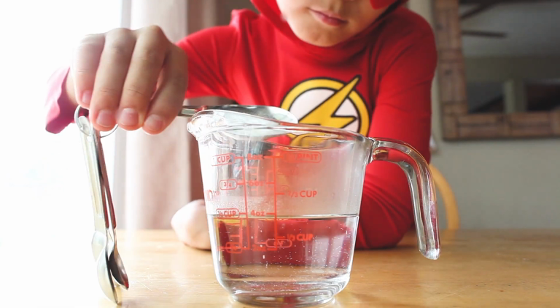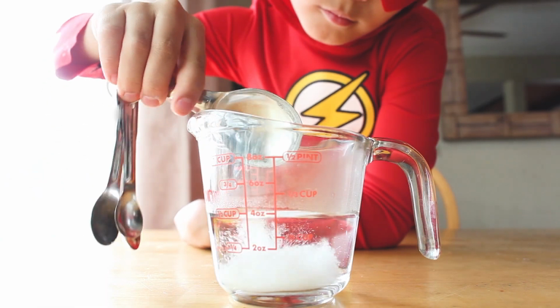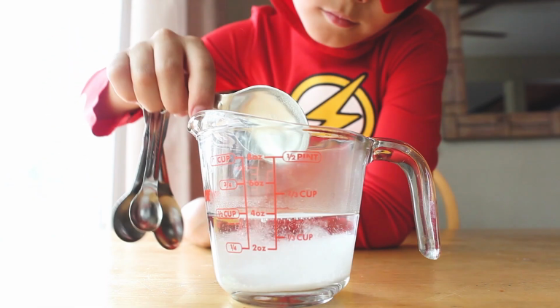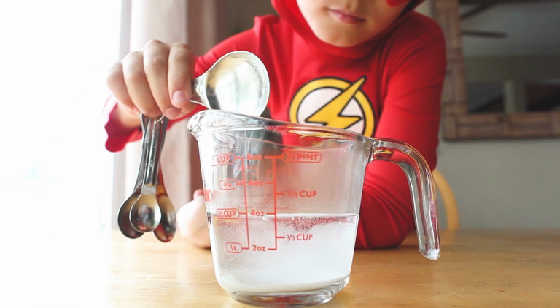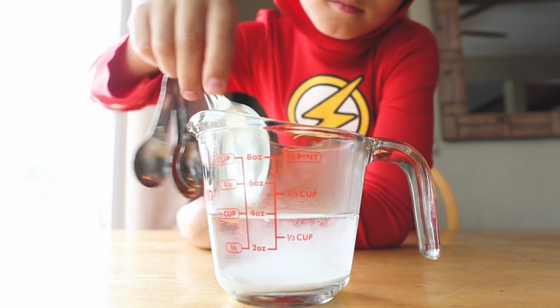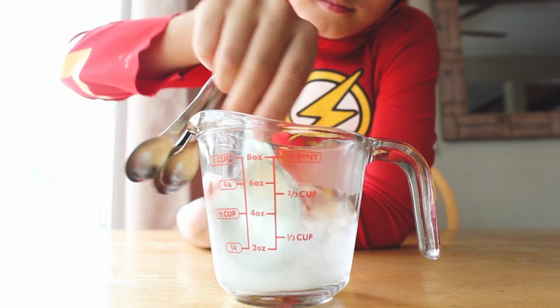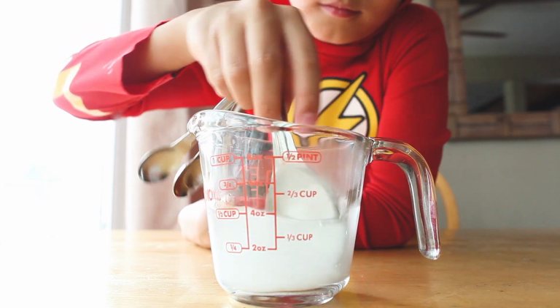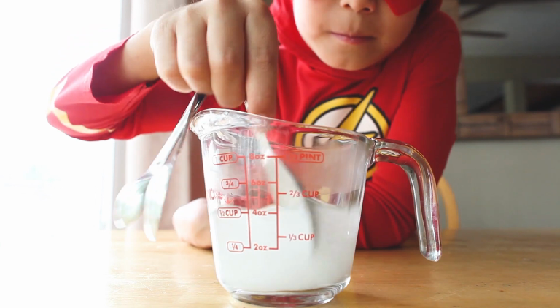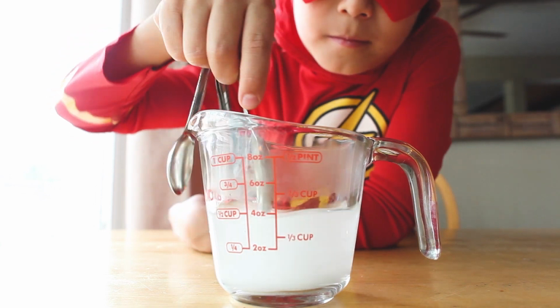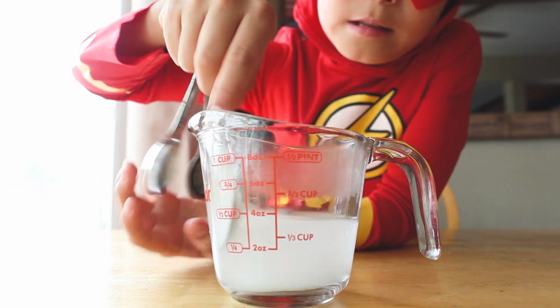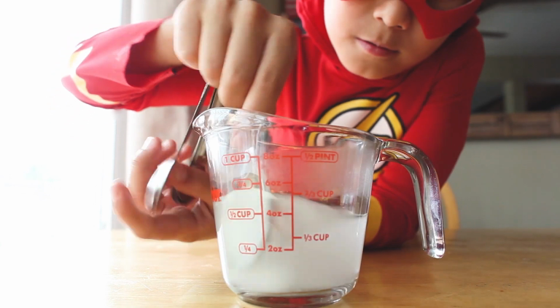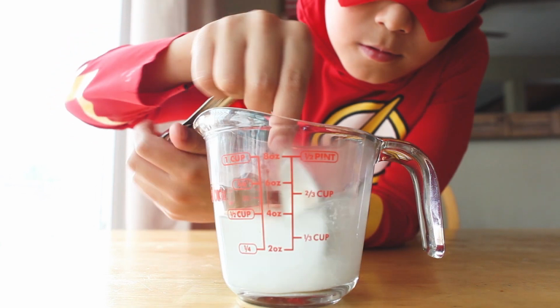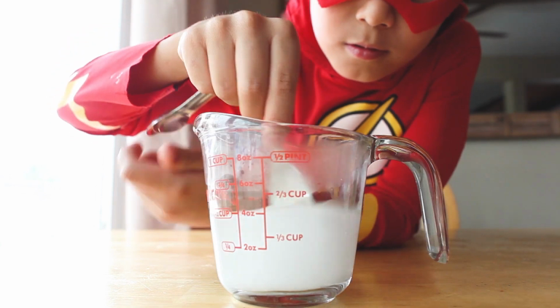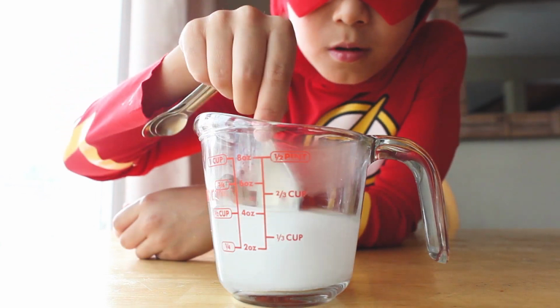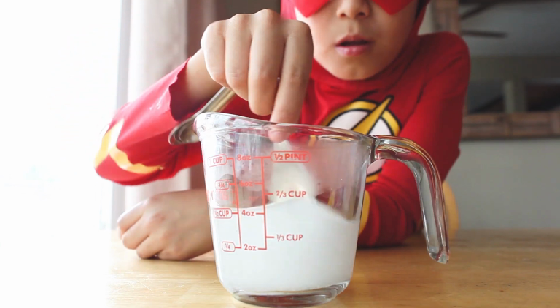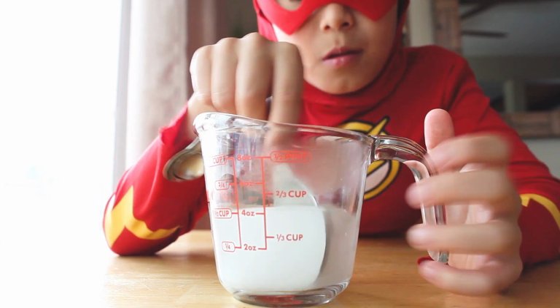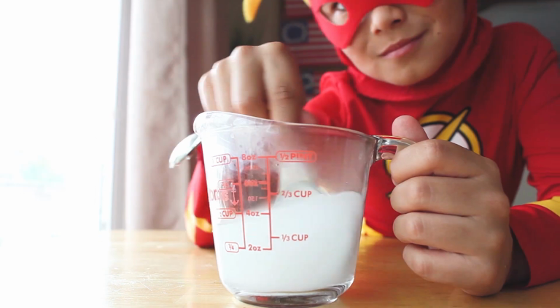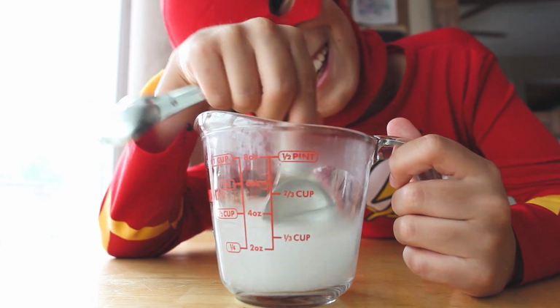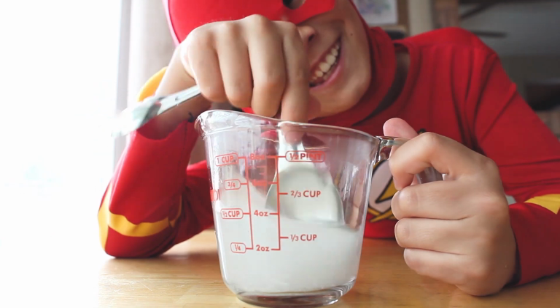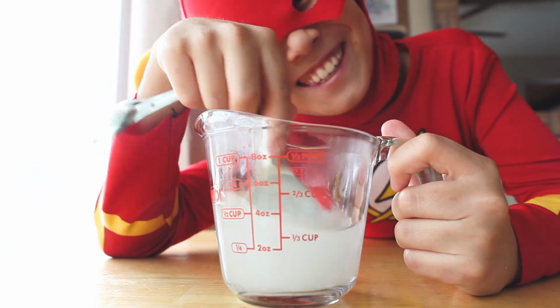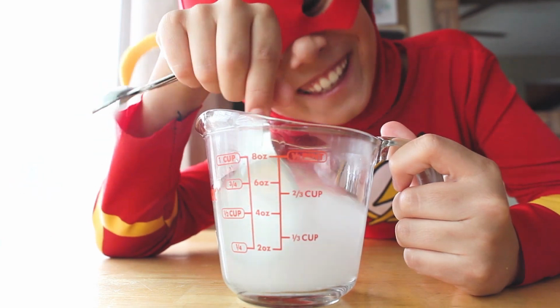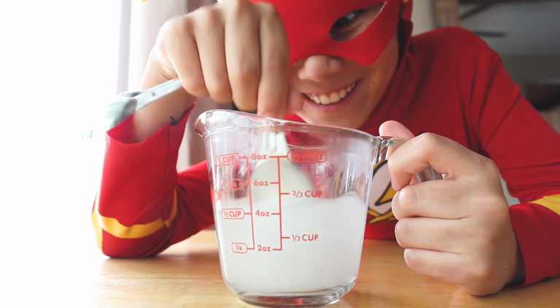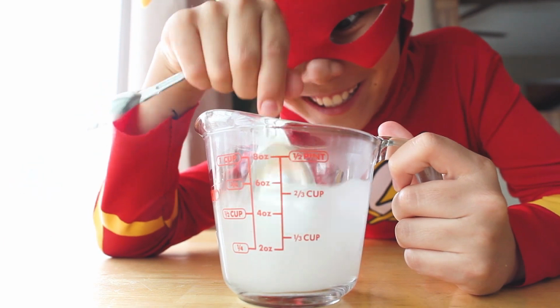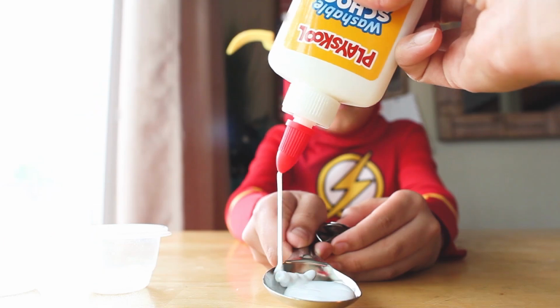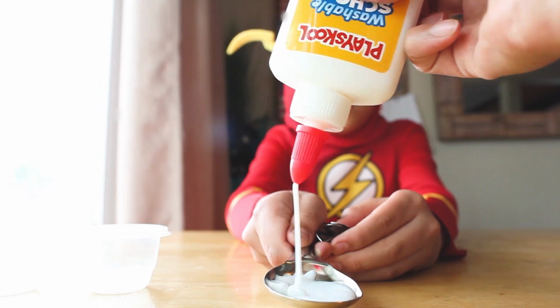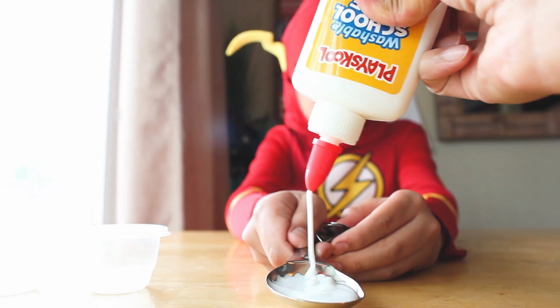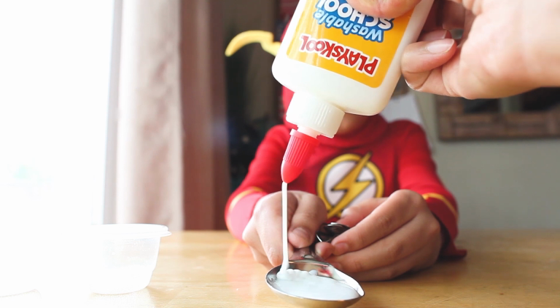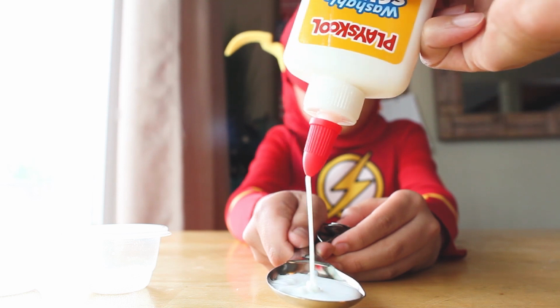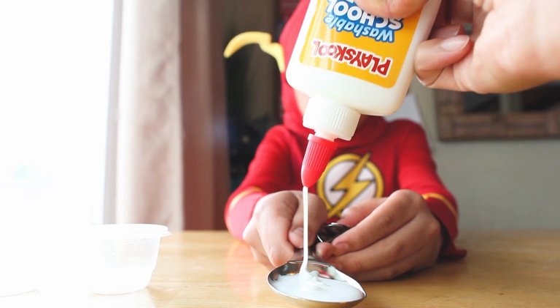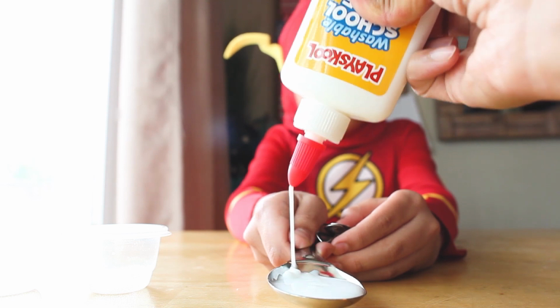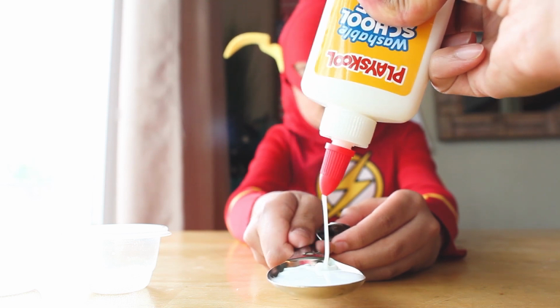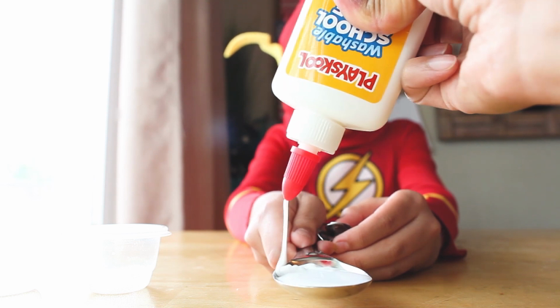First, you need to make your borax solution by dissolving one tablespoon of borax in half a cup of warm water. Then, put one tablespoon of liquid glue into a container.